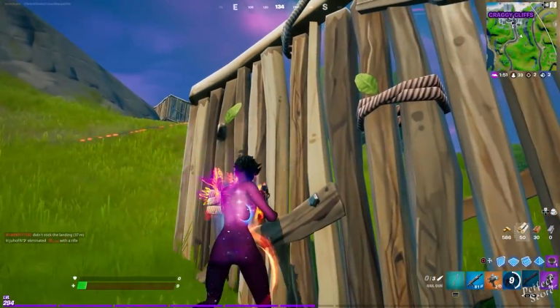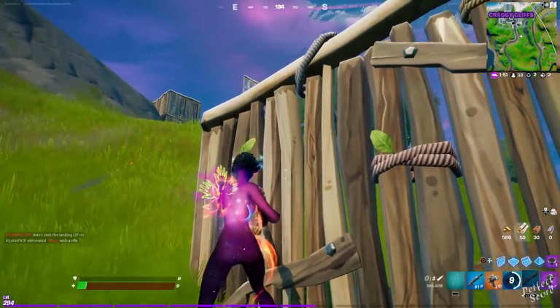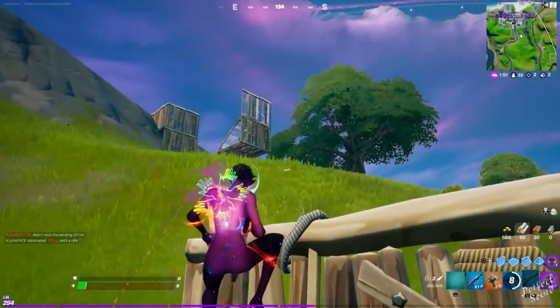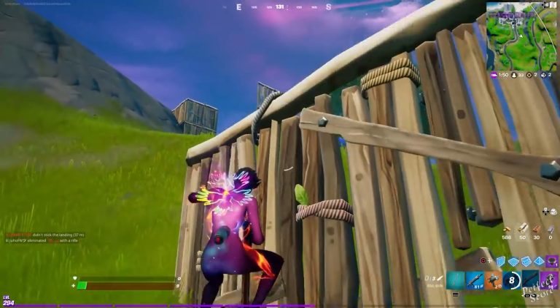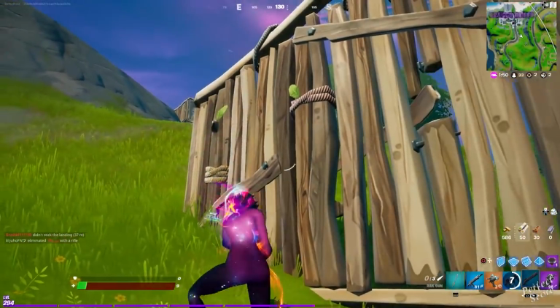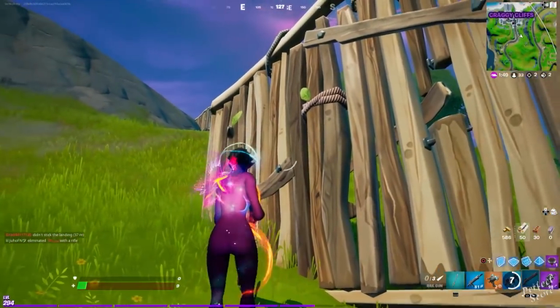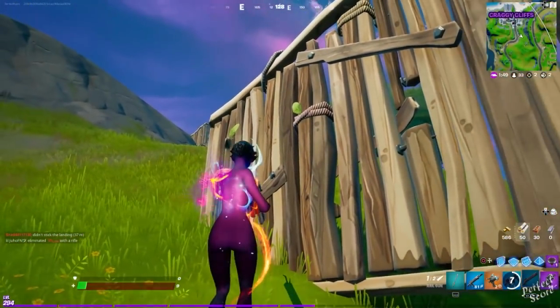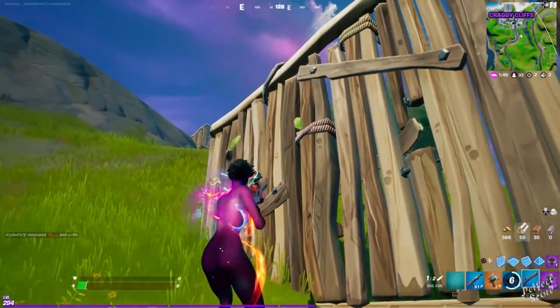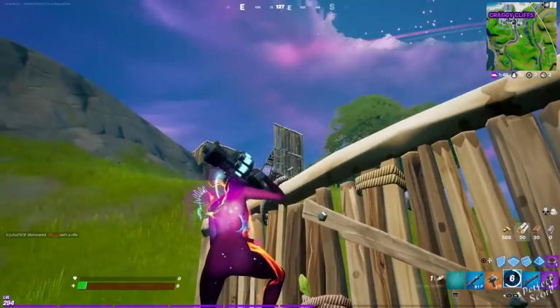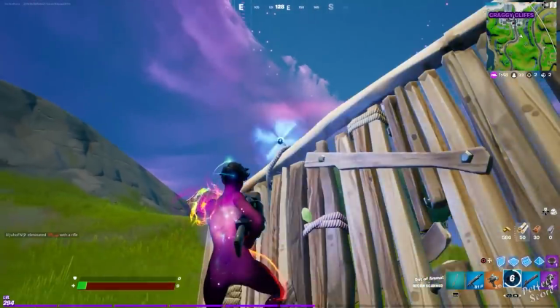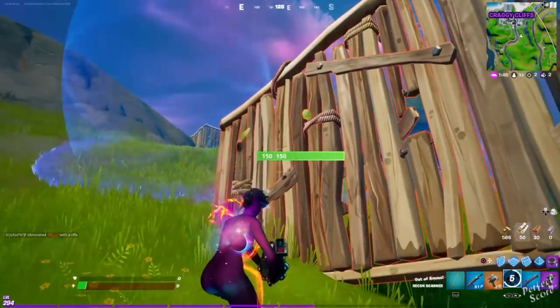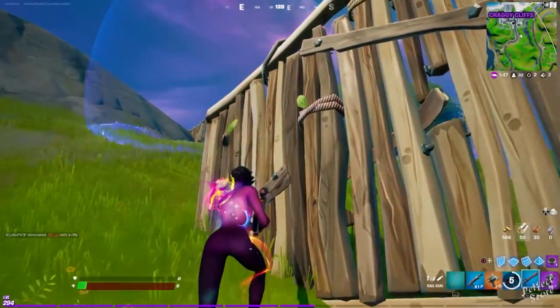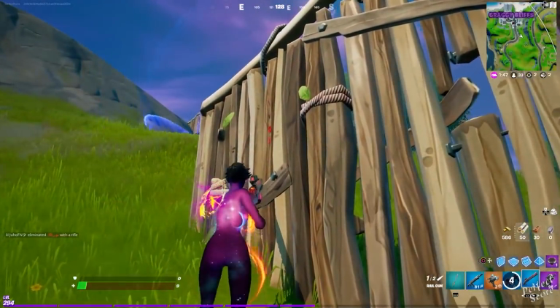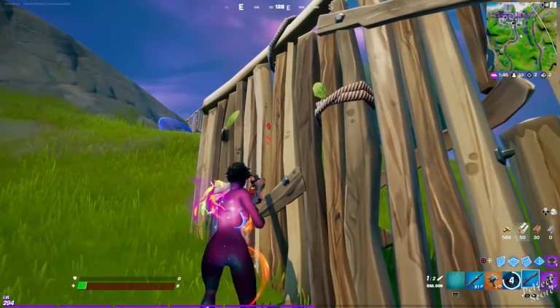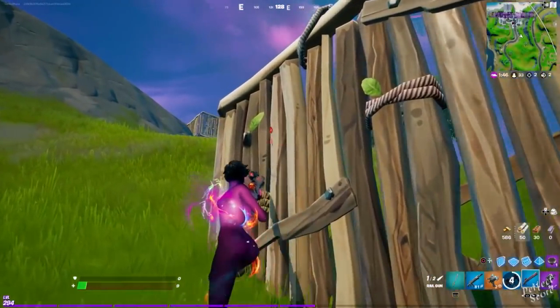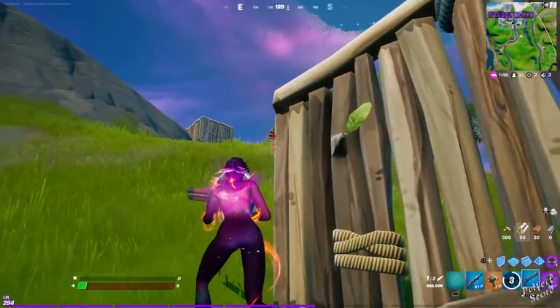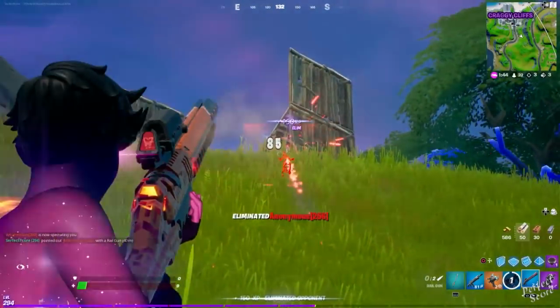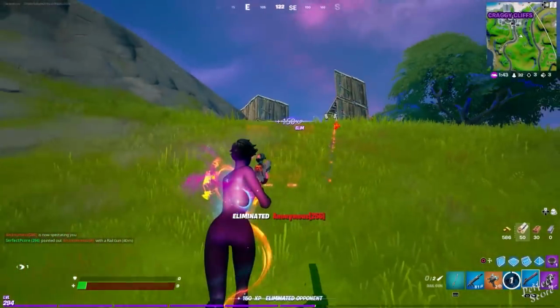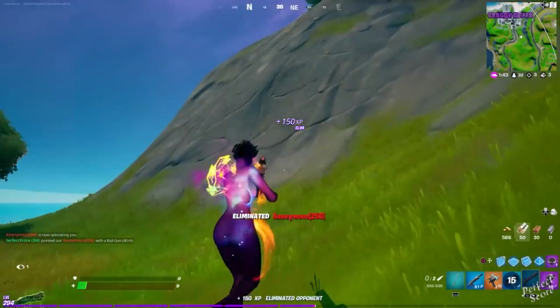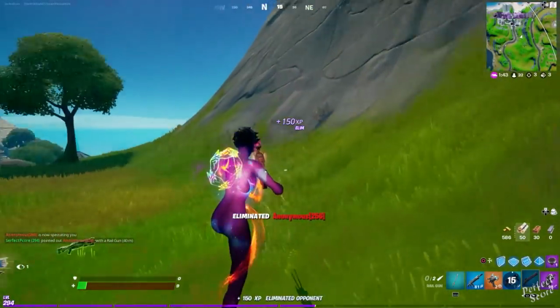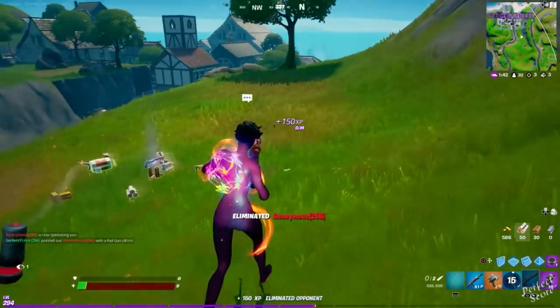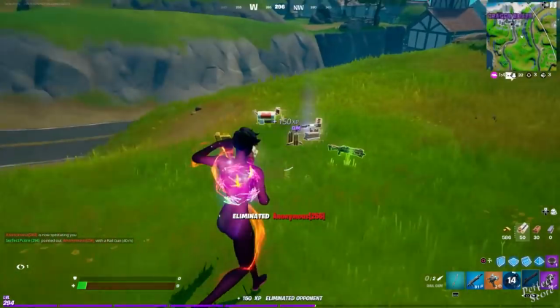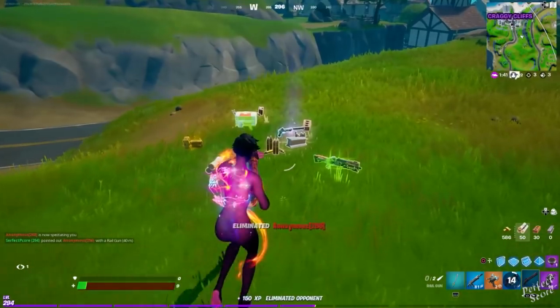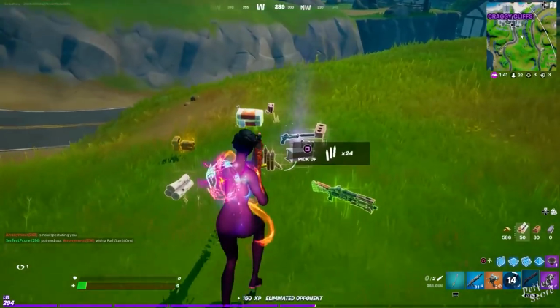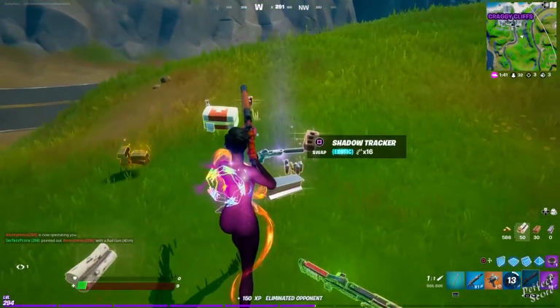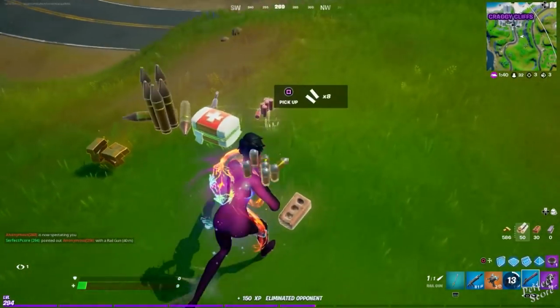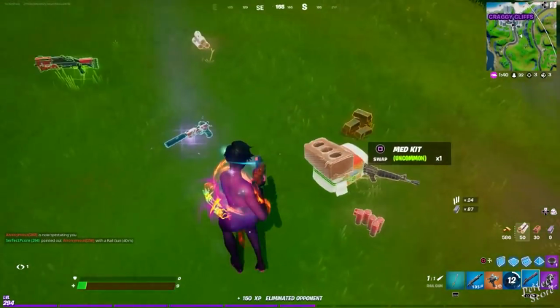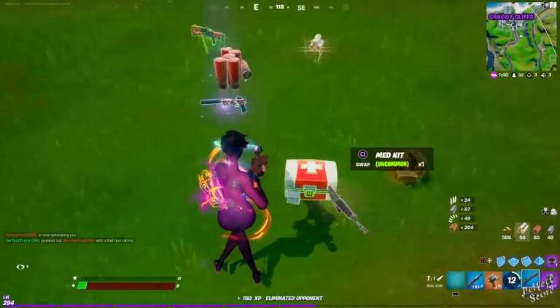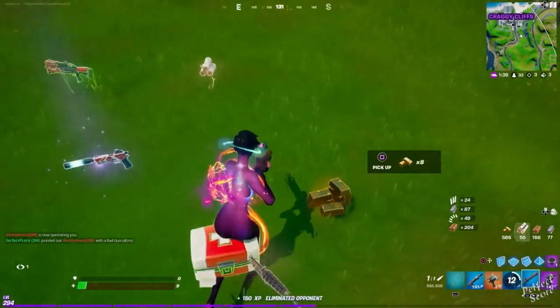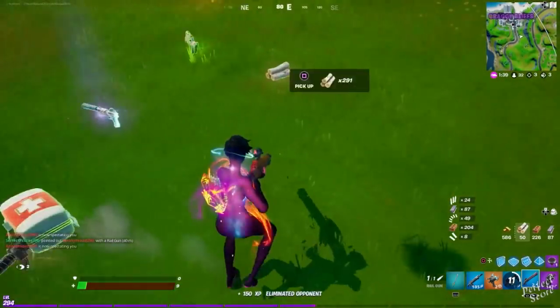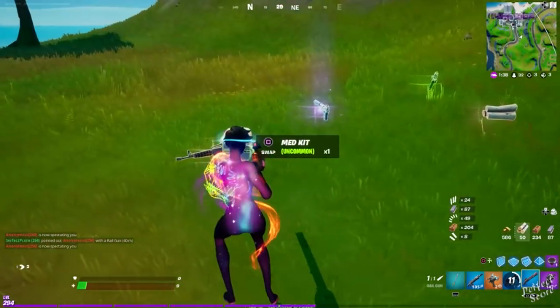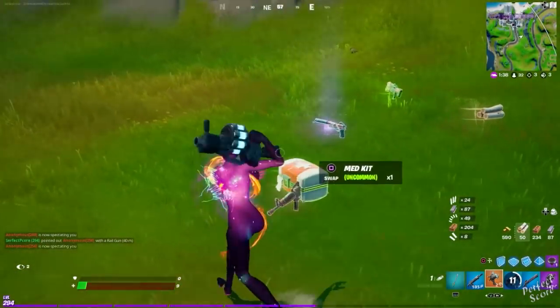85, there we go, really nice. I have nine HP. I just need to hit him one more time. Nice — he couldn't see me because I had the ledge covered. What's that, a shadow tracker?